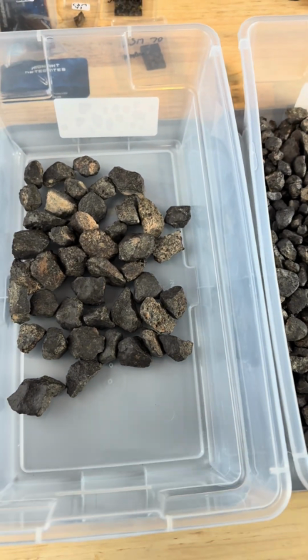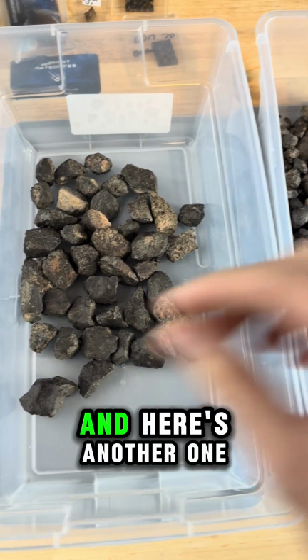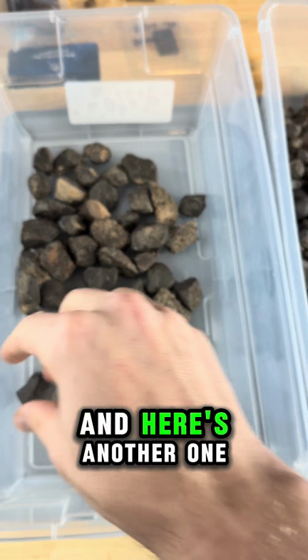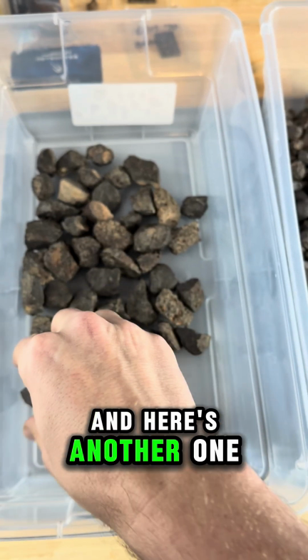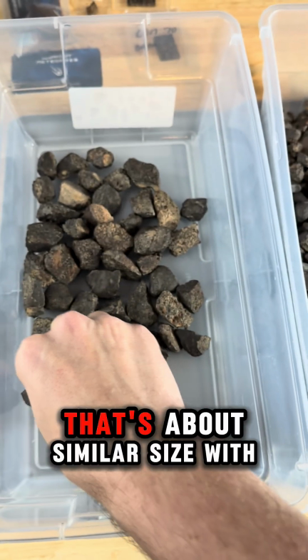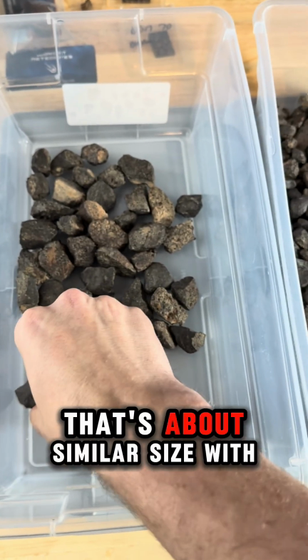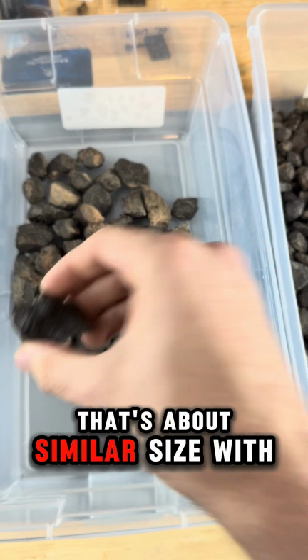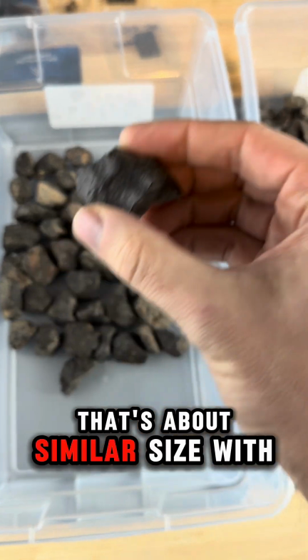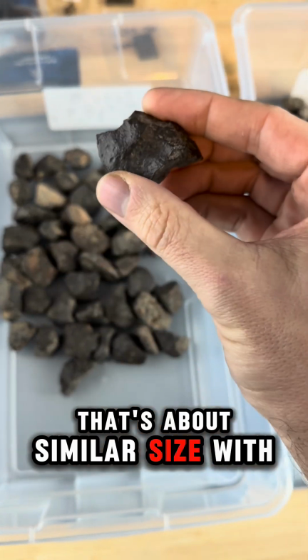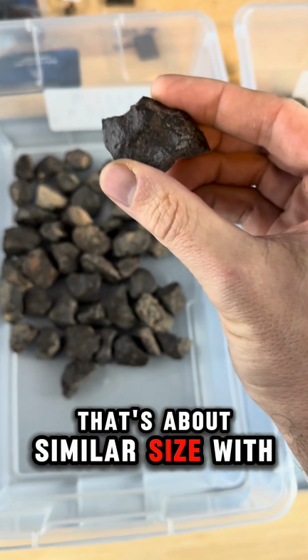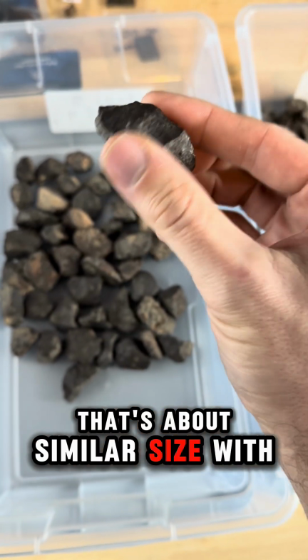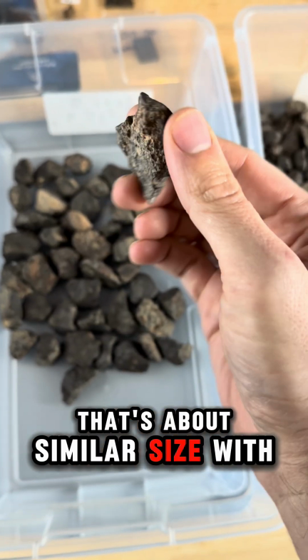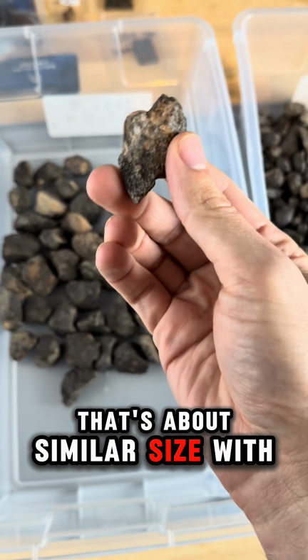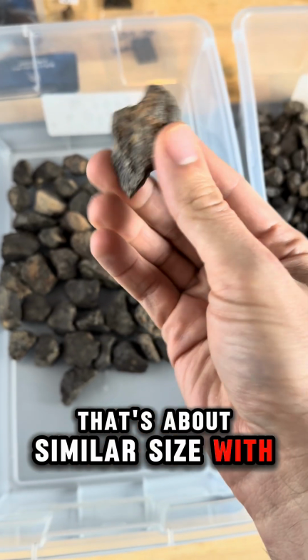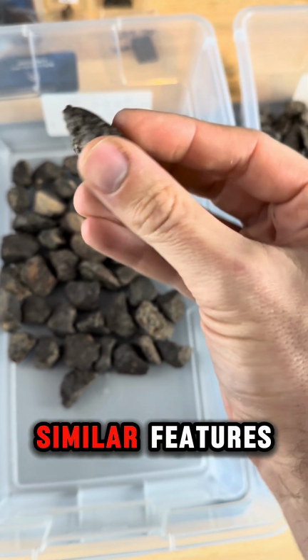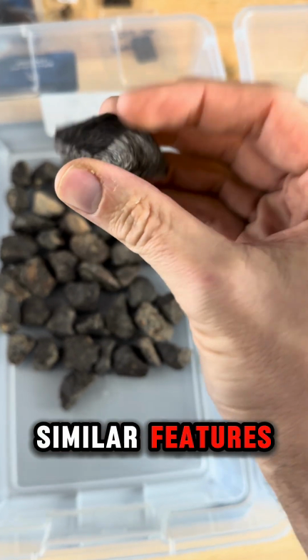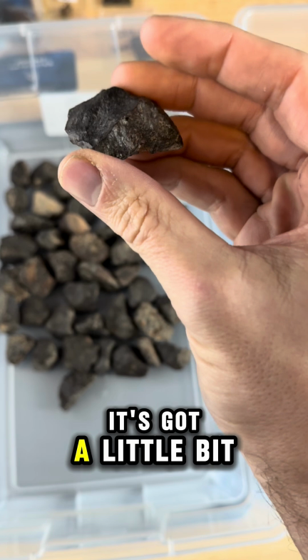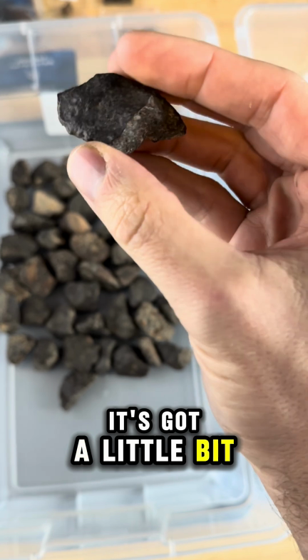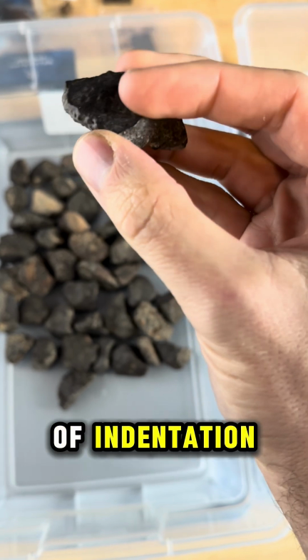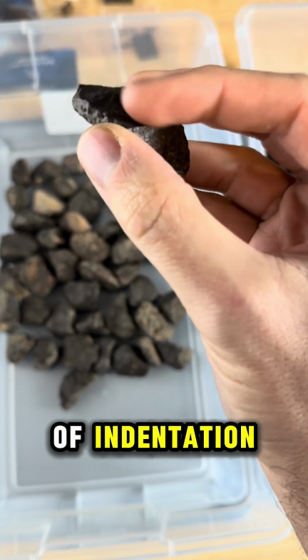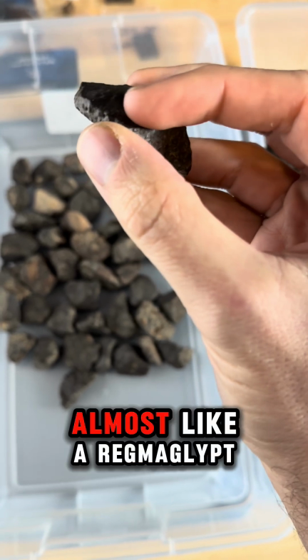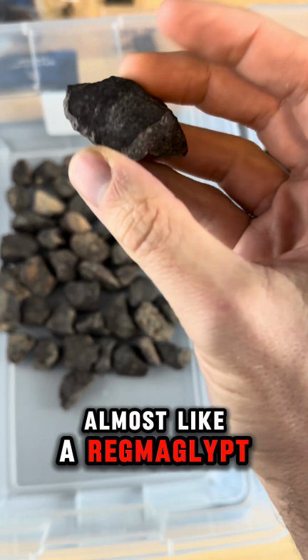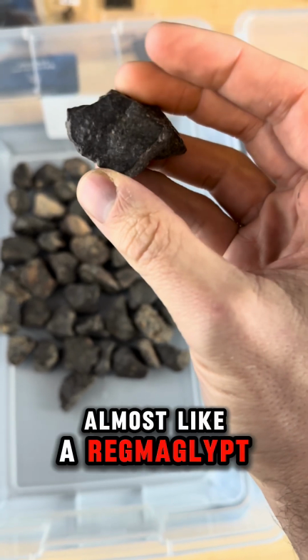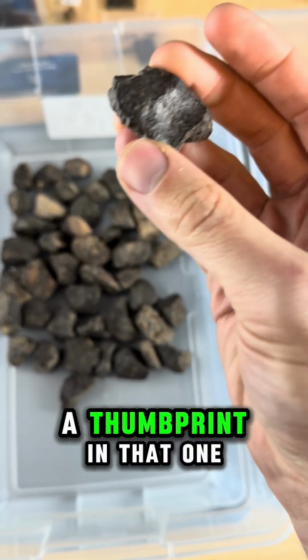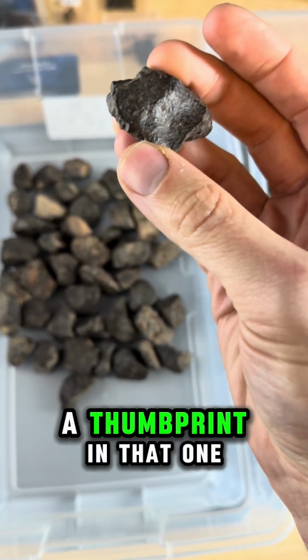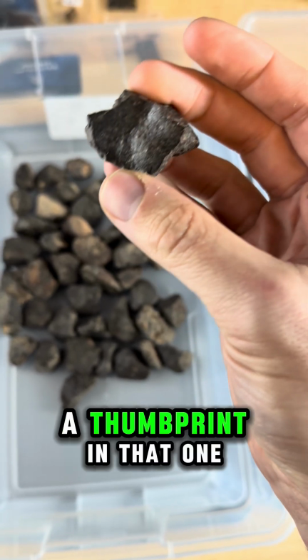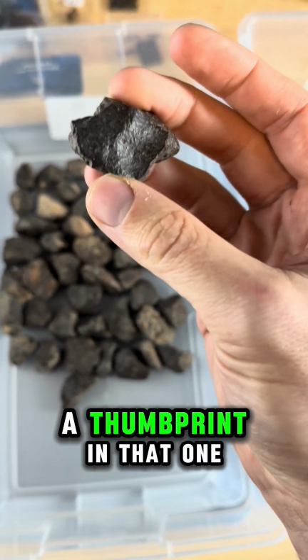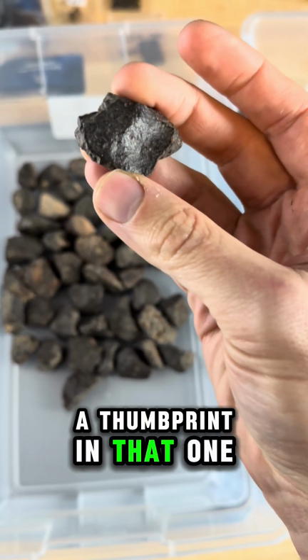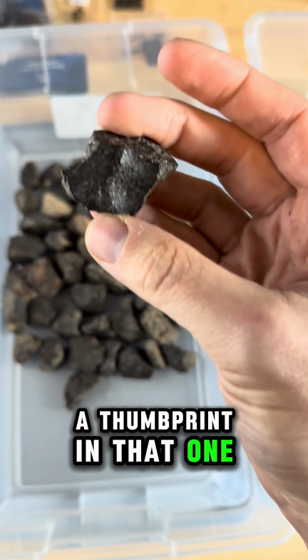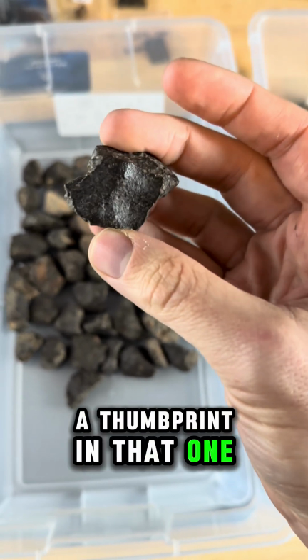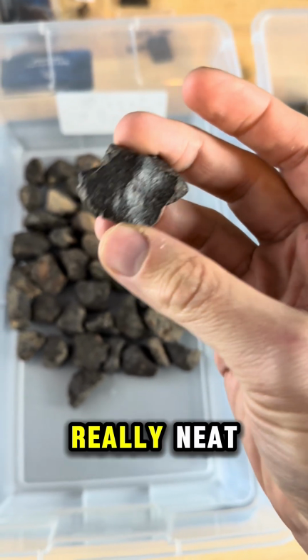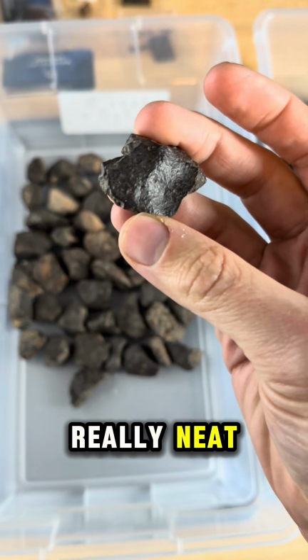Here's another one that's about a similar size with similar features. It's got a little bit of indentation, almost like a regmaglyph or a thumbprint in that one. Really neat.